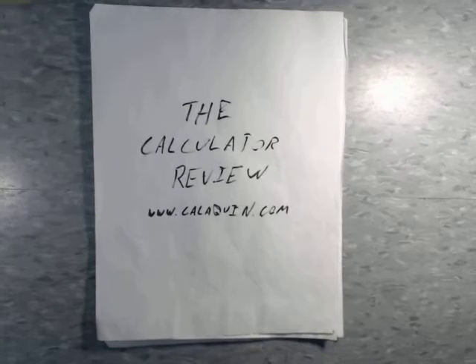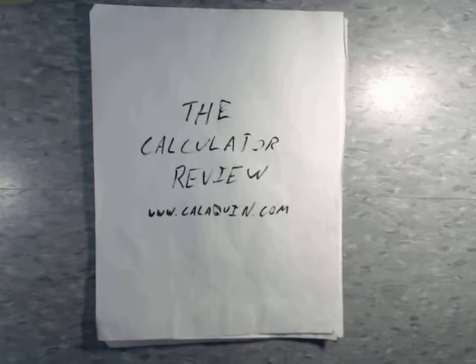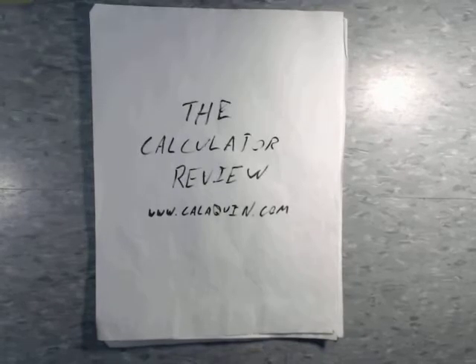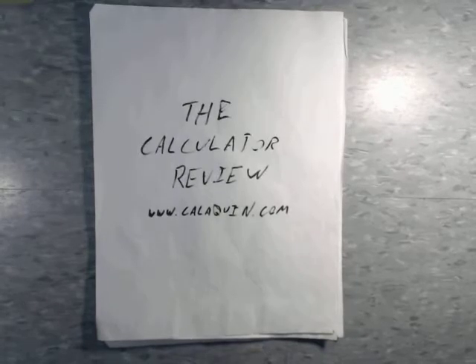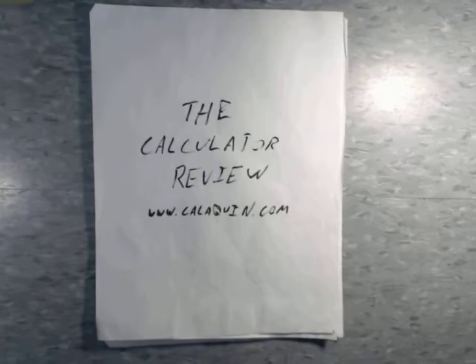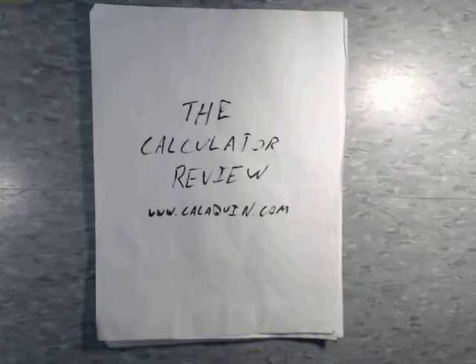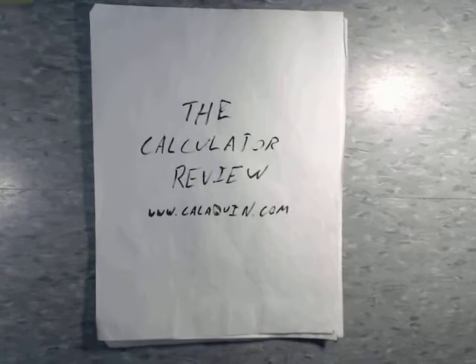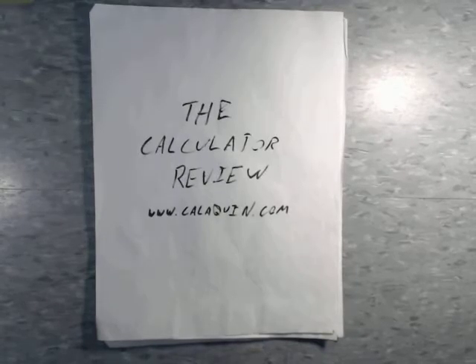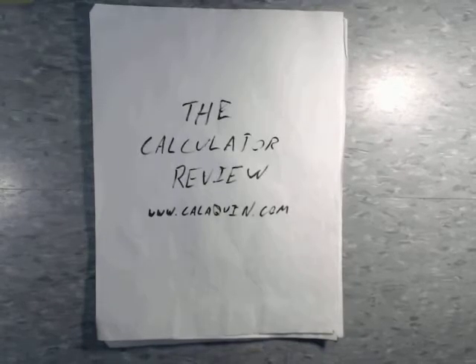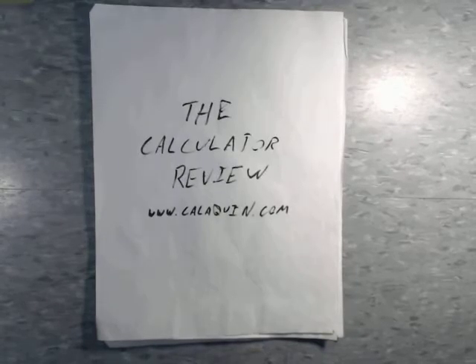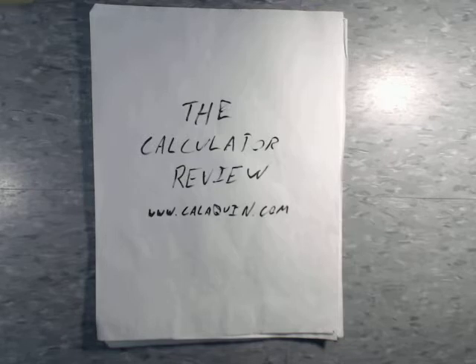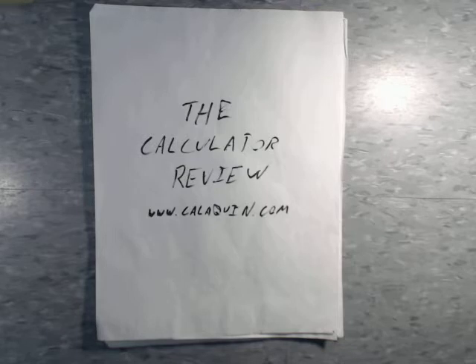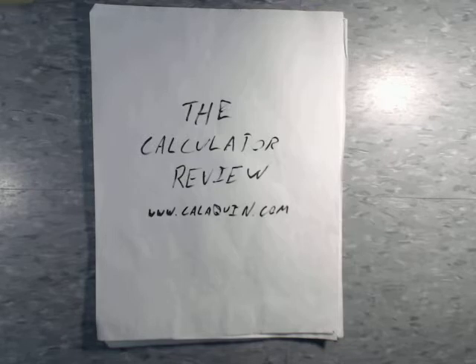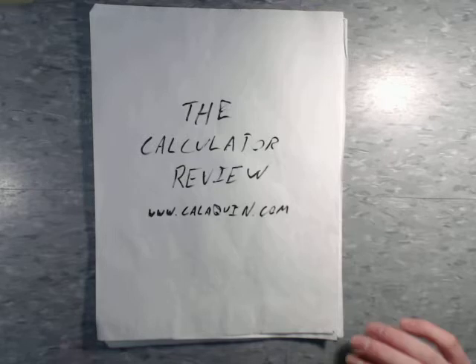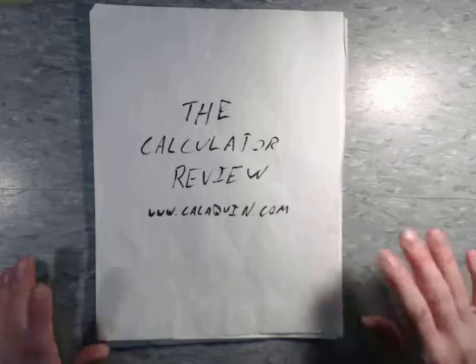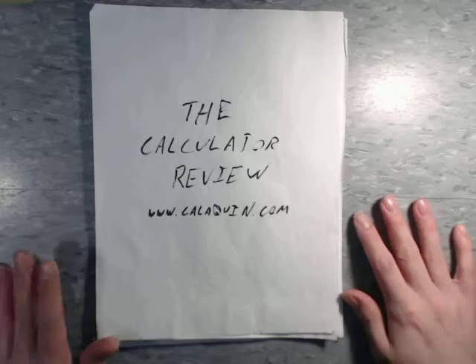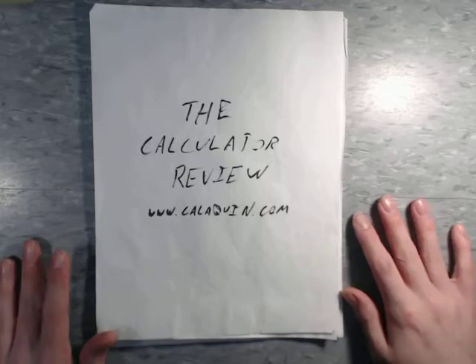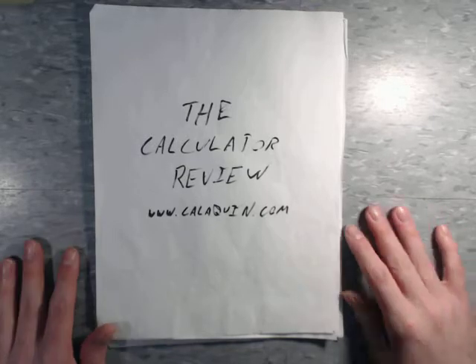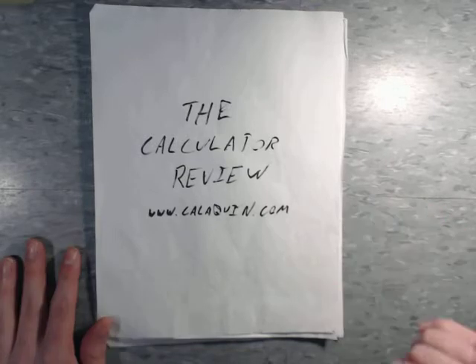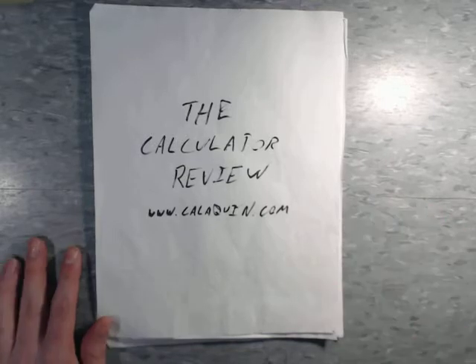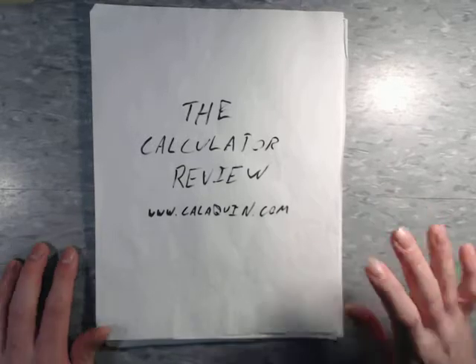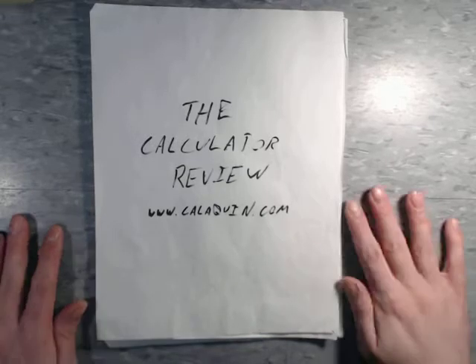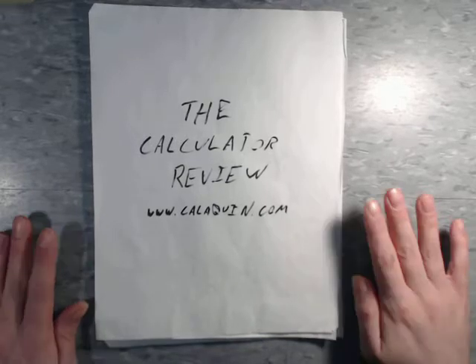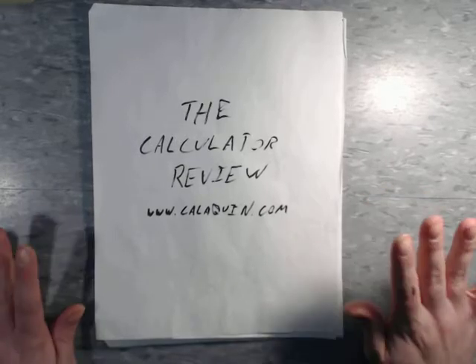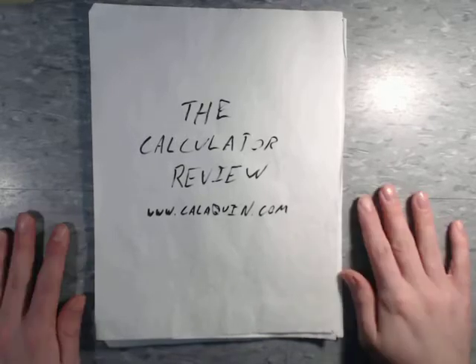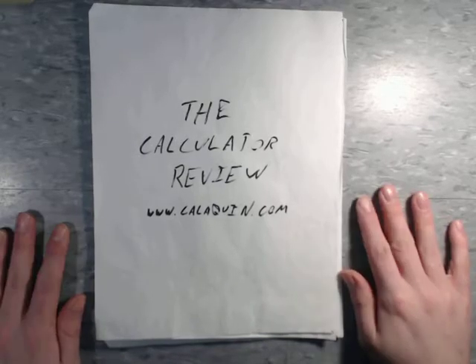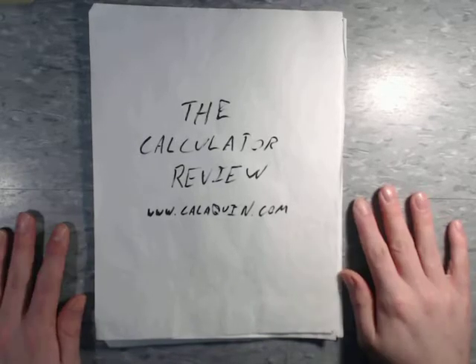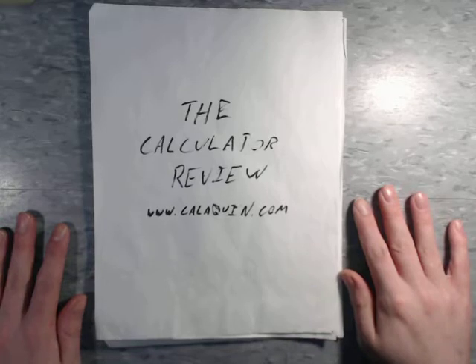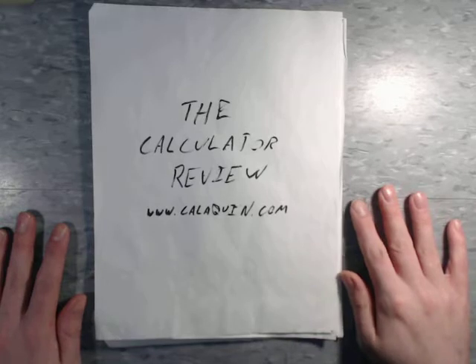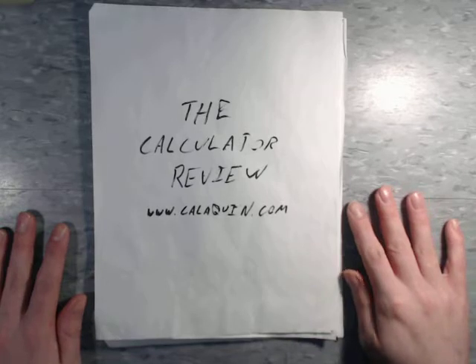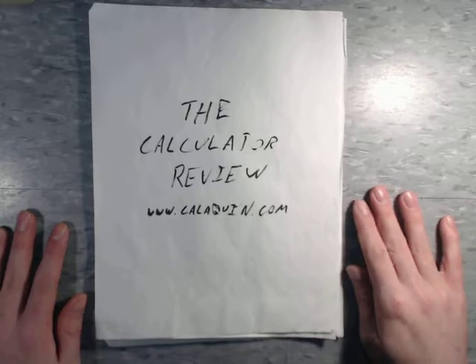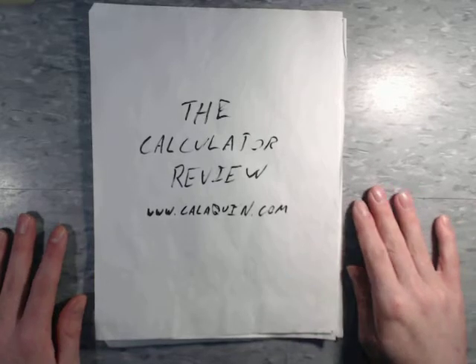Hello and welcome back to the calculator review hosted on Caloquin.com. Today is the day after Christmas and I finally get to do a review I've been wanting to do for quite a while now.